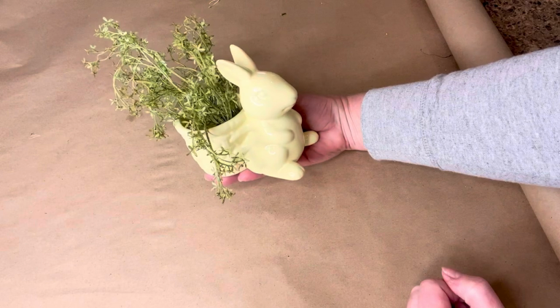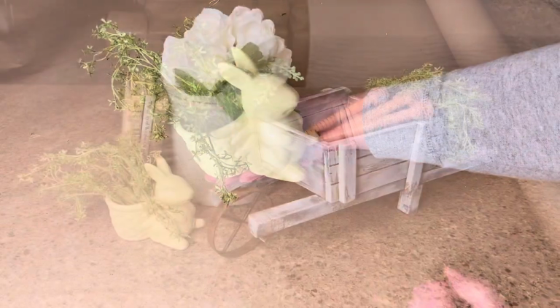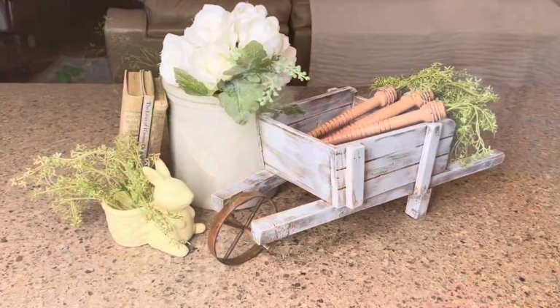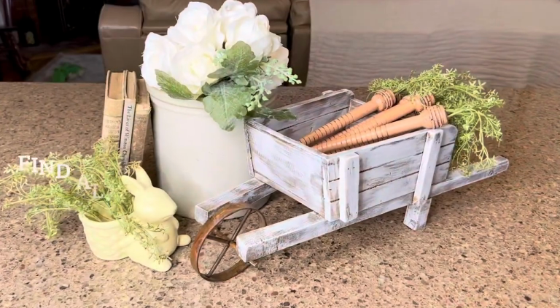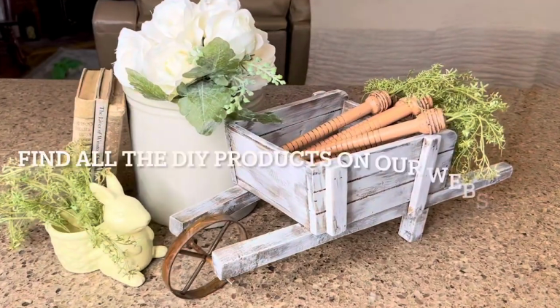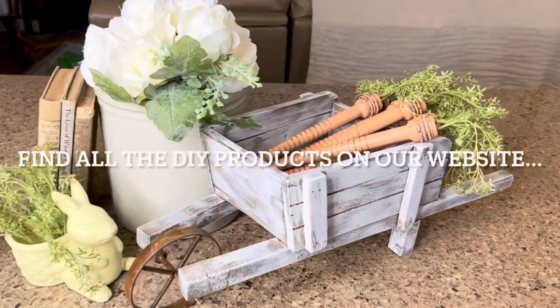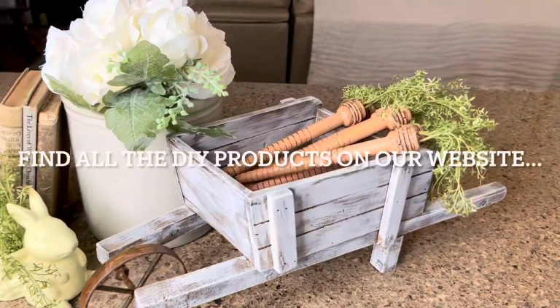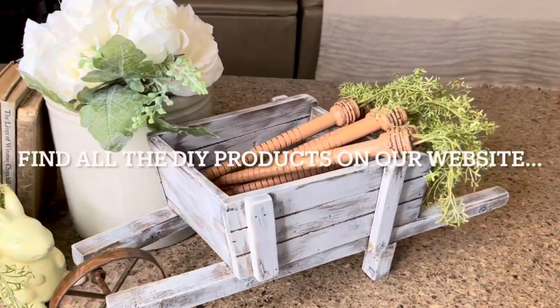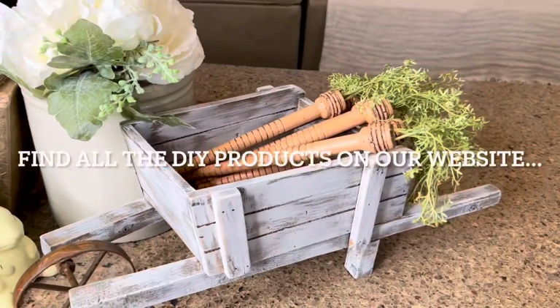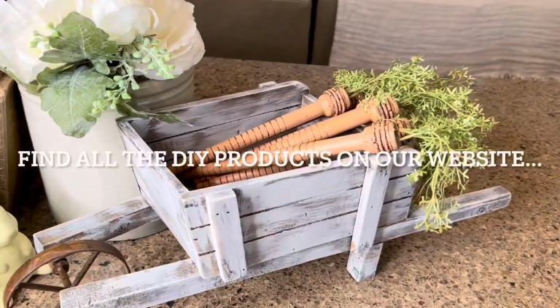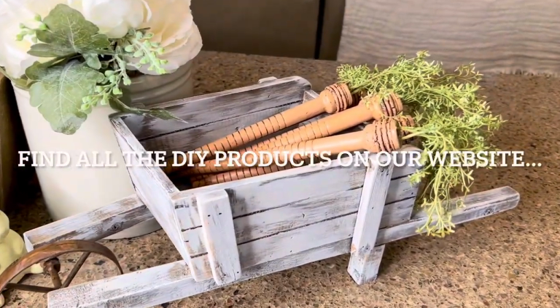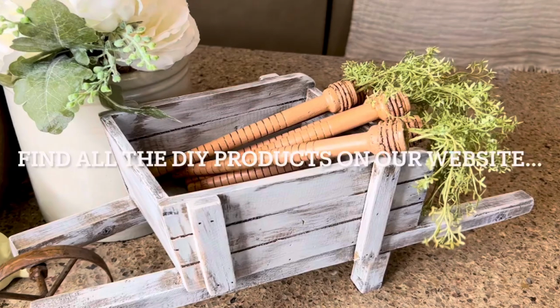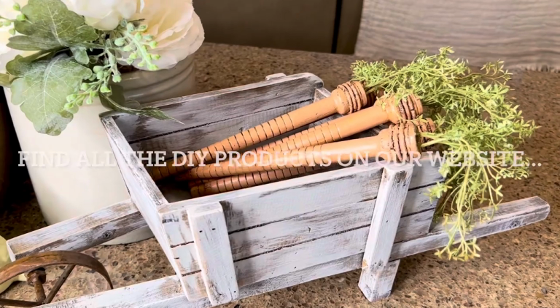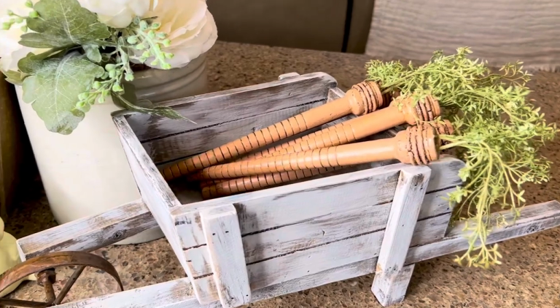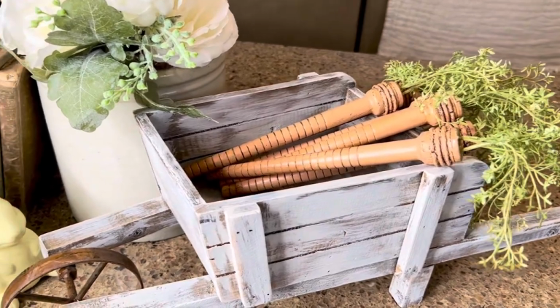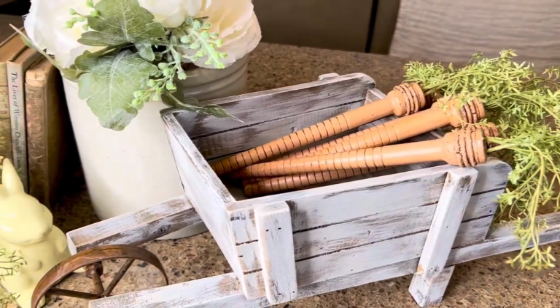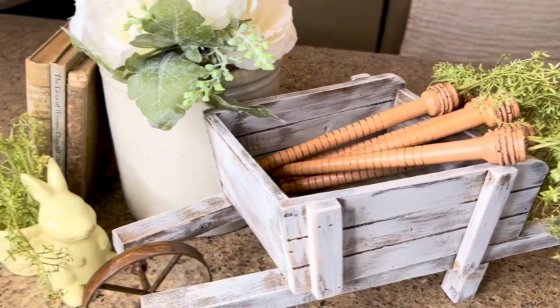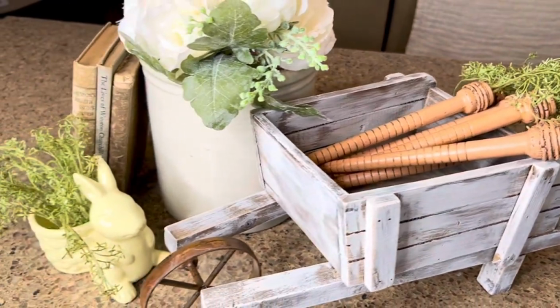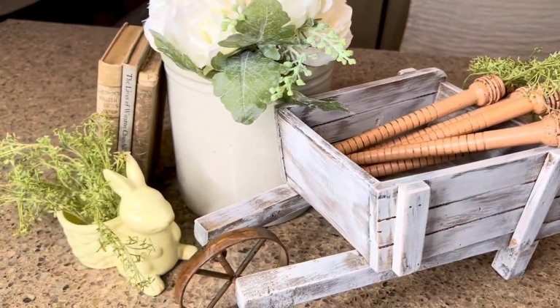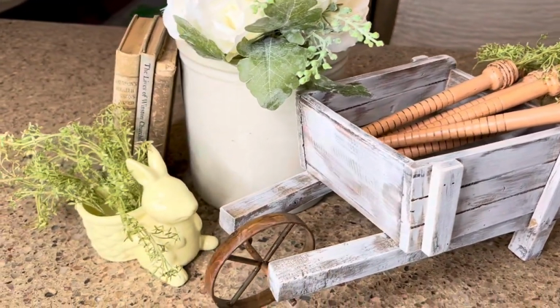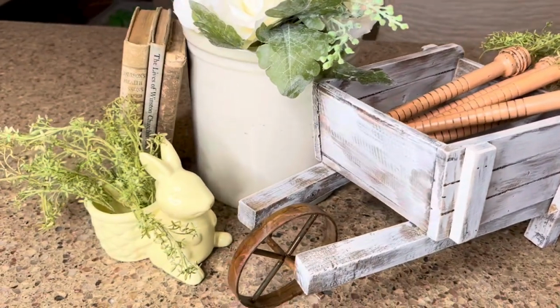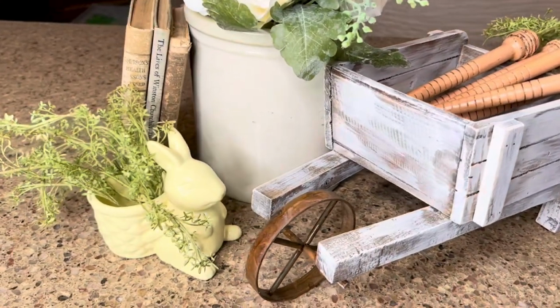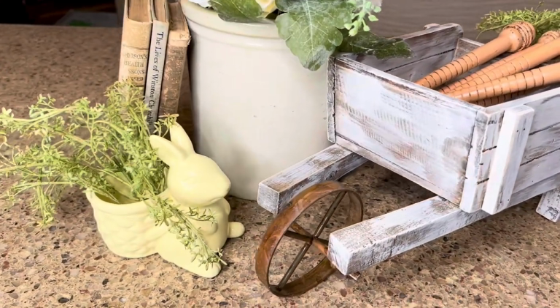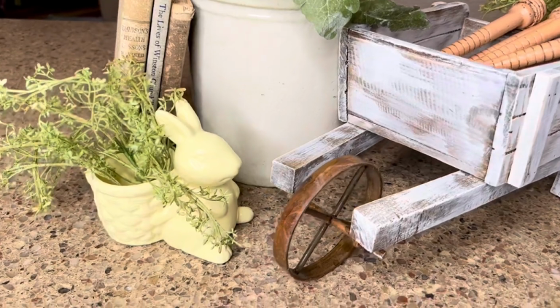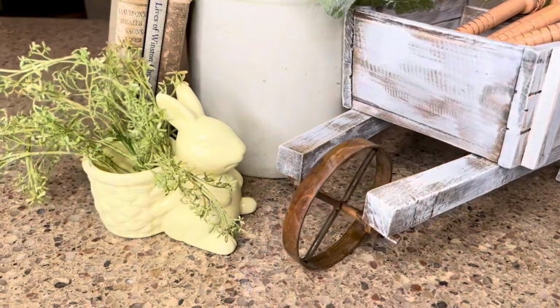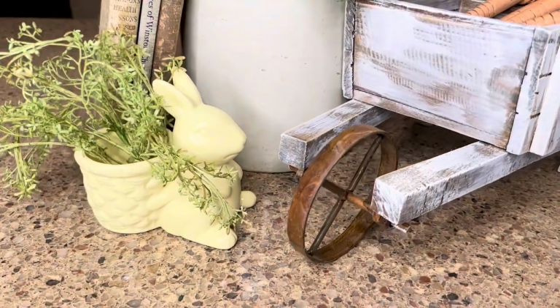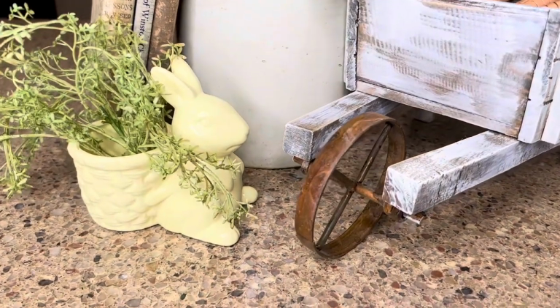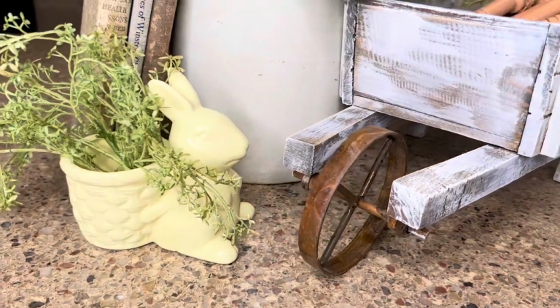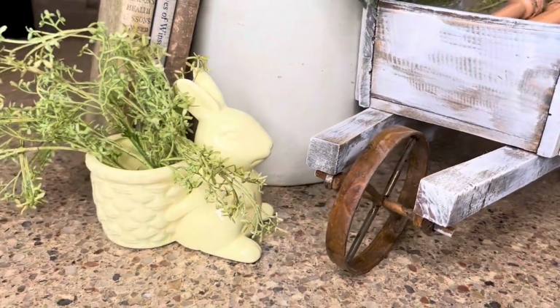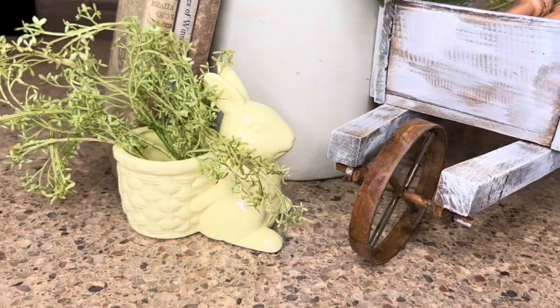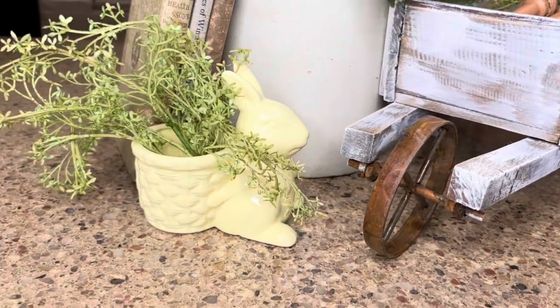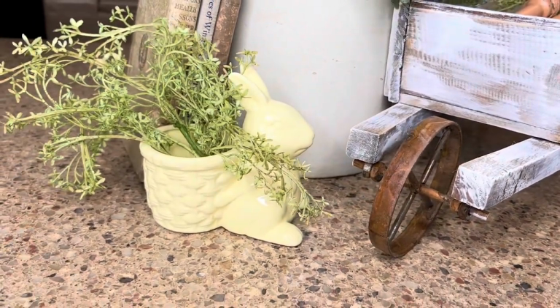So there you have some more fun spring flips in this video. Let me know what your favorite is down below, and if you would have done anything differently I'd love to hear about that.